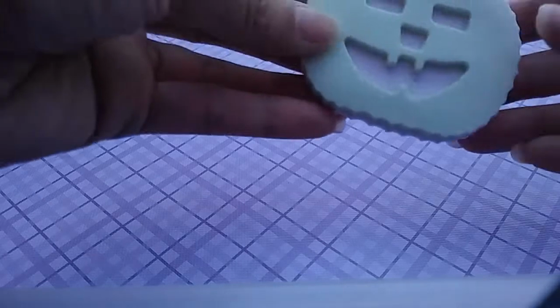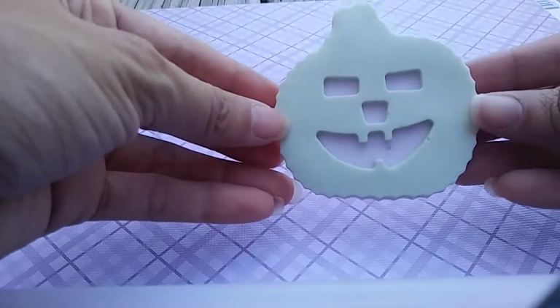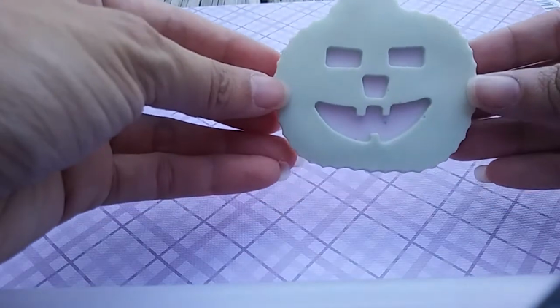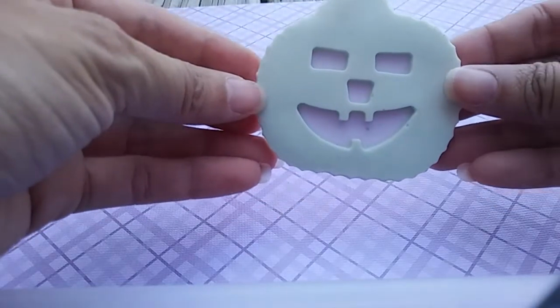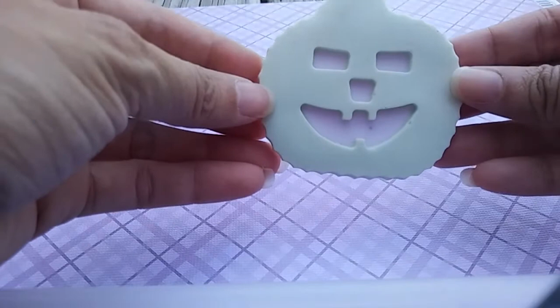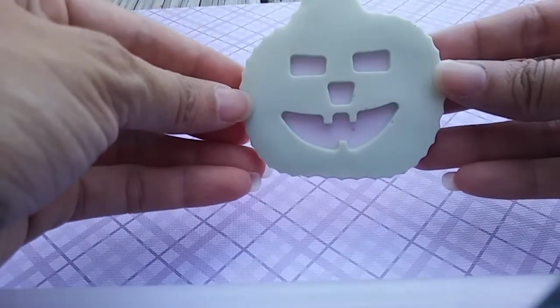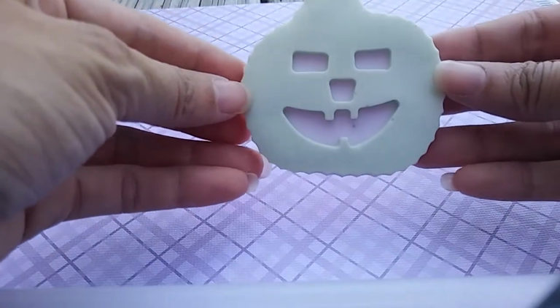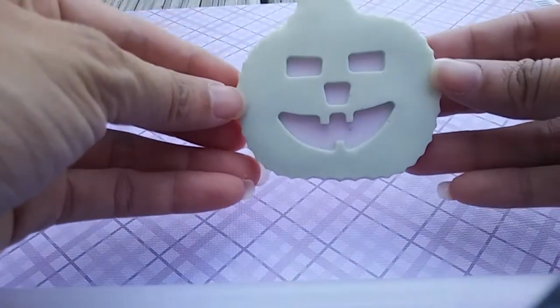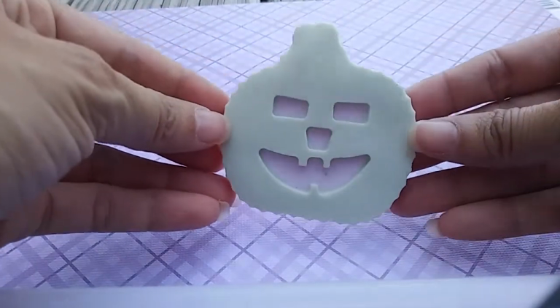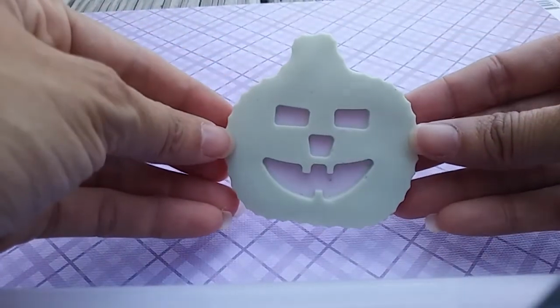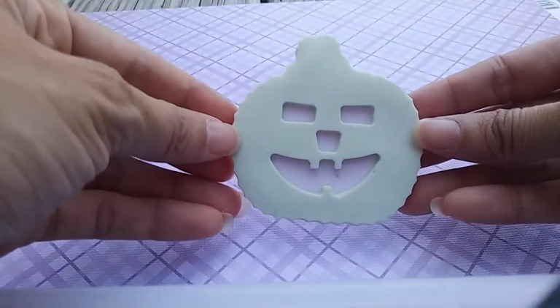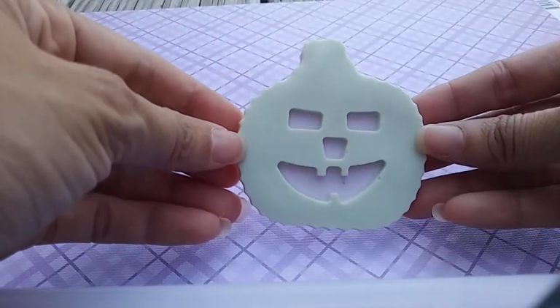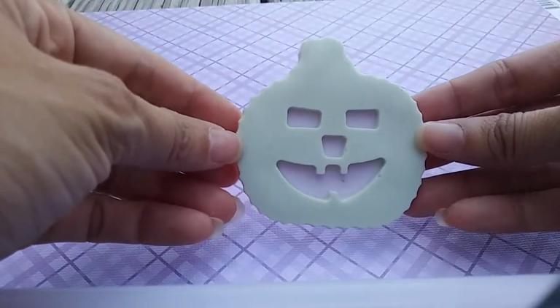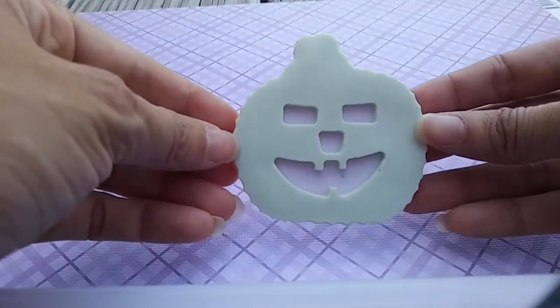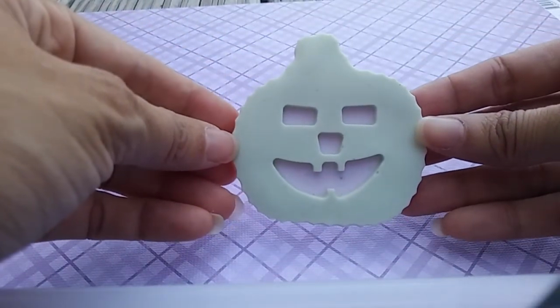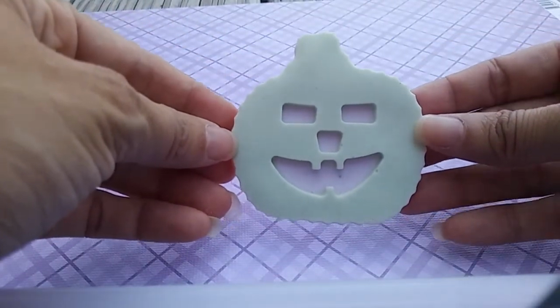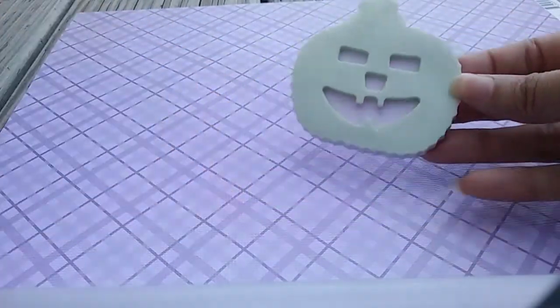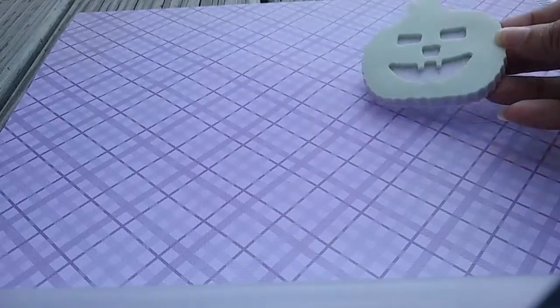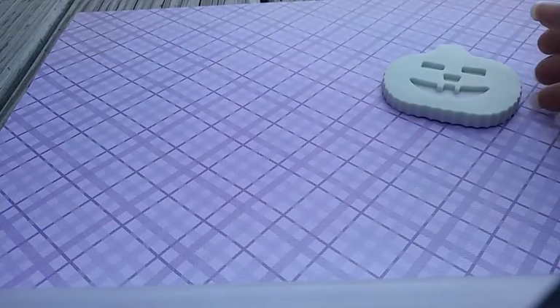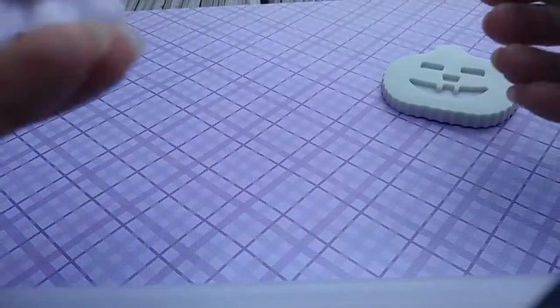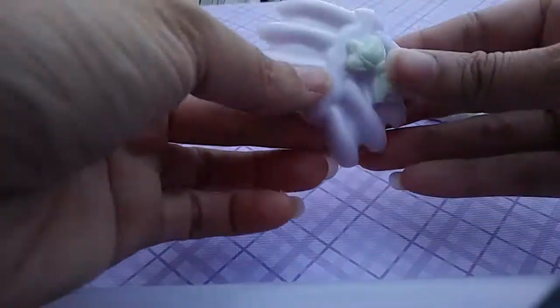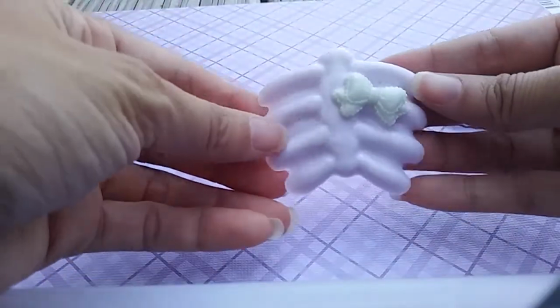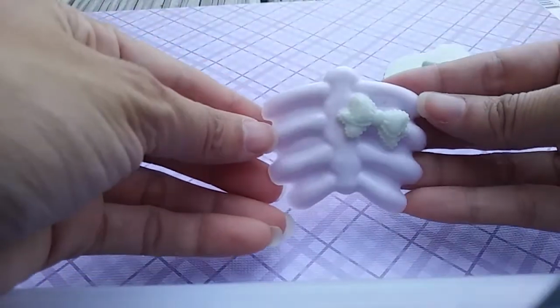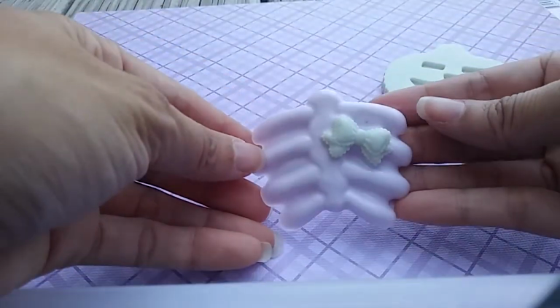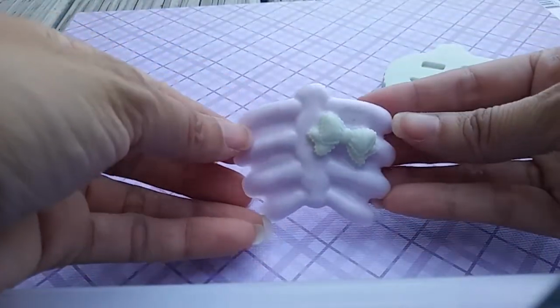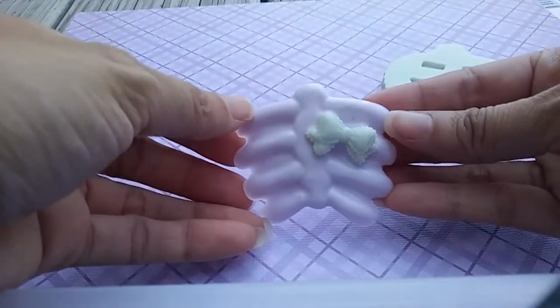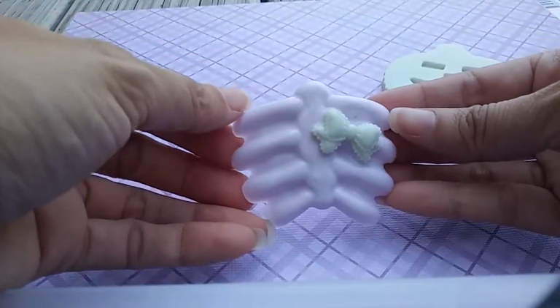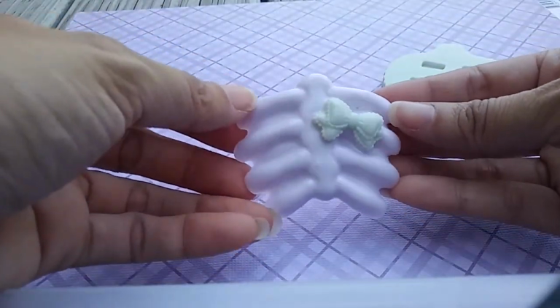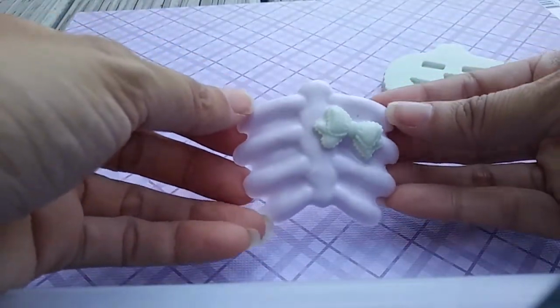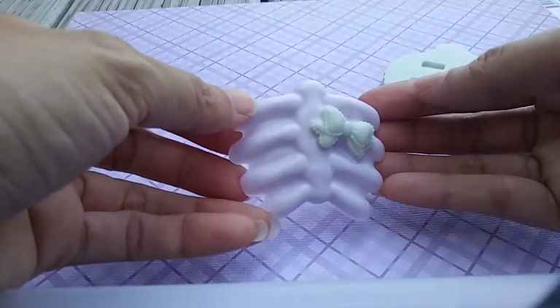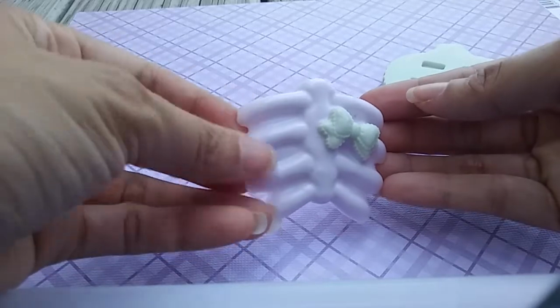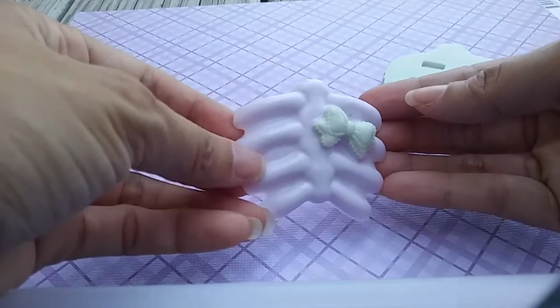So all of these are pastel-themed and they're all coming up for Halloween. Here is a mint and purple pumpkin. Here is a mint and soft purple rib cage.